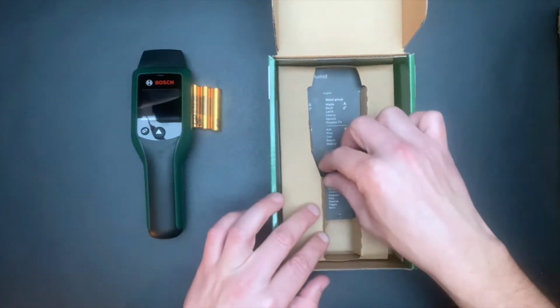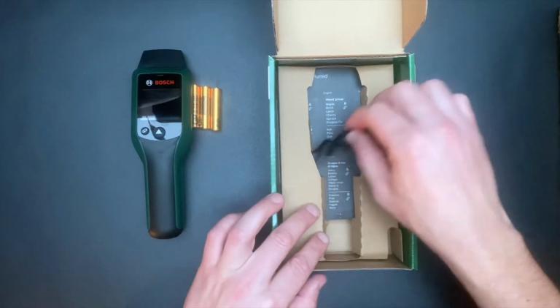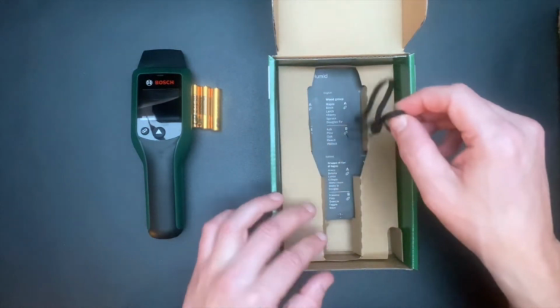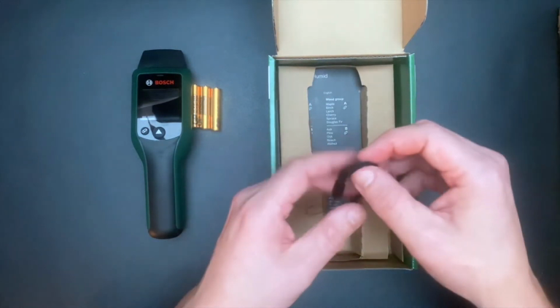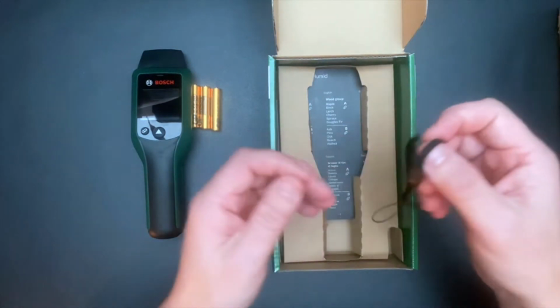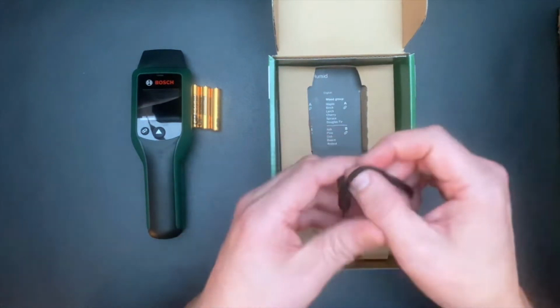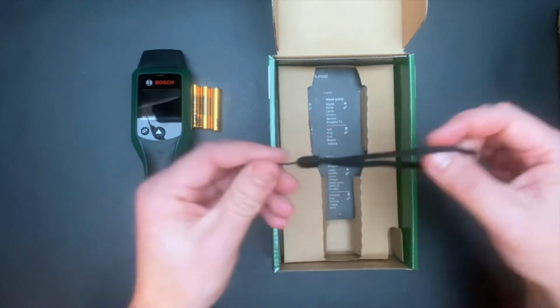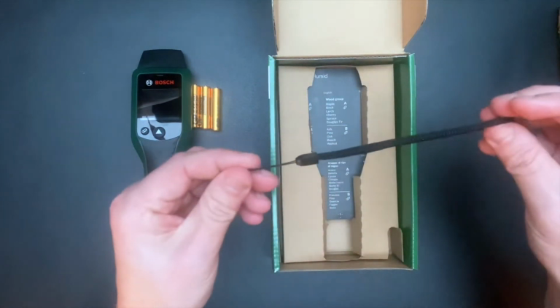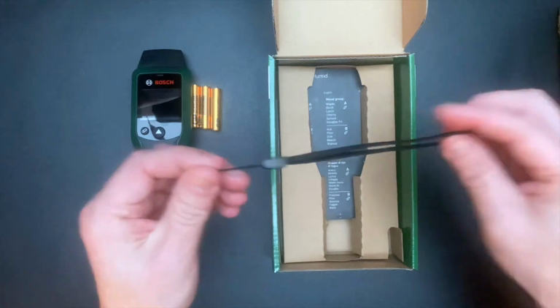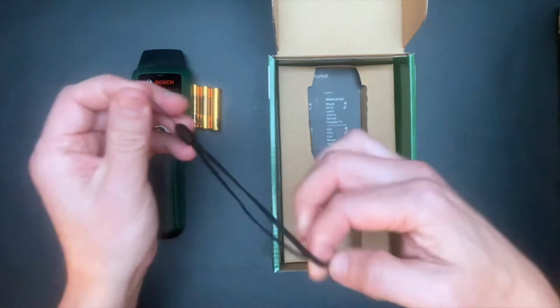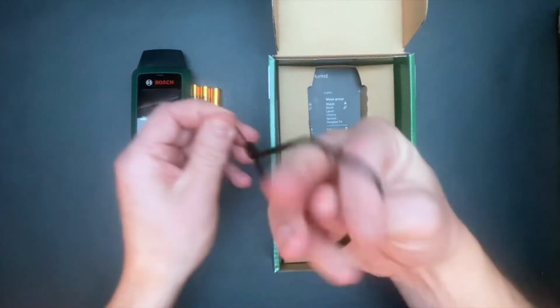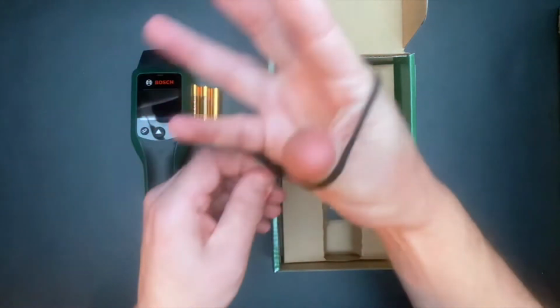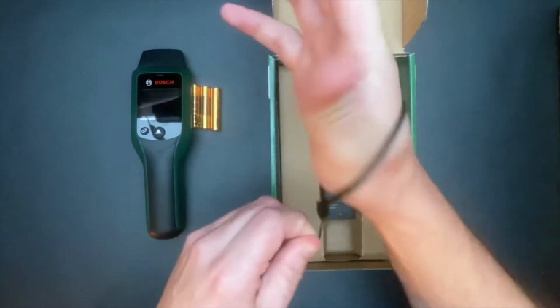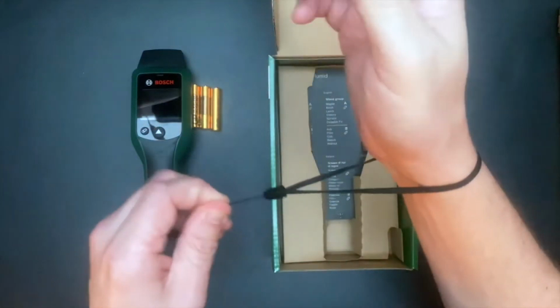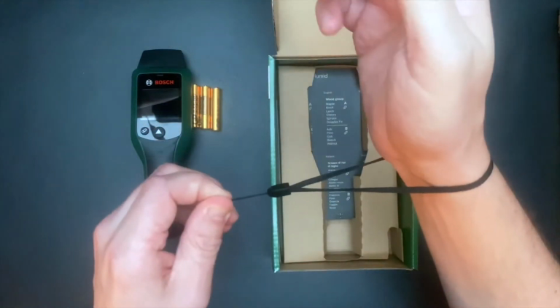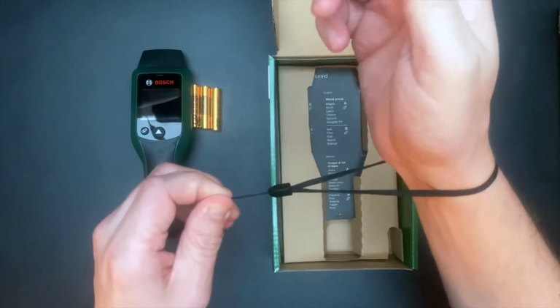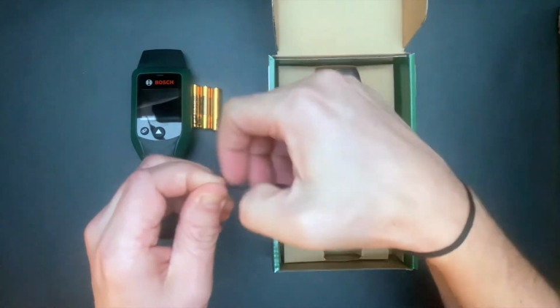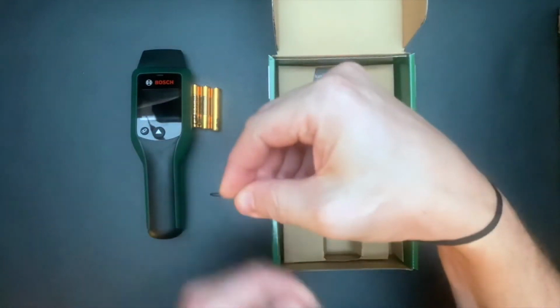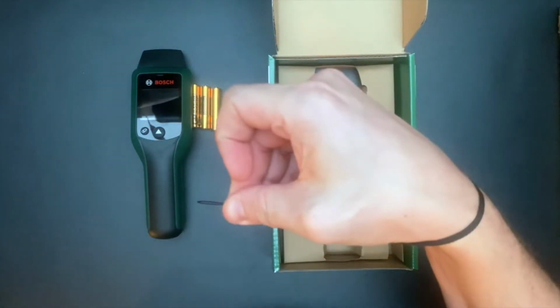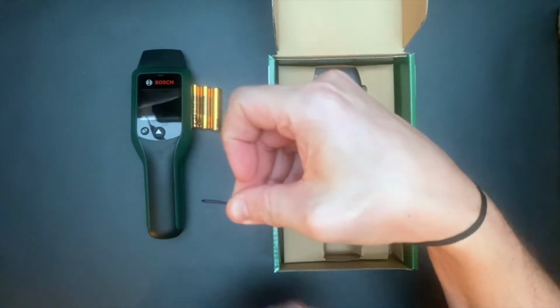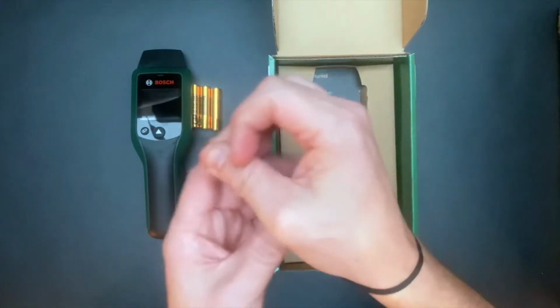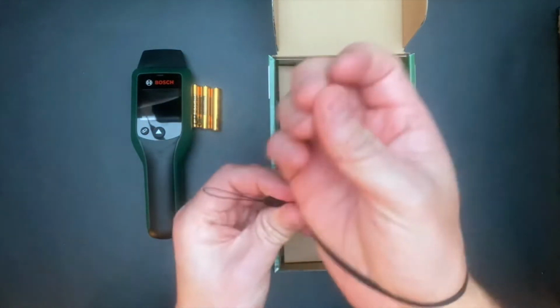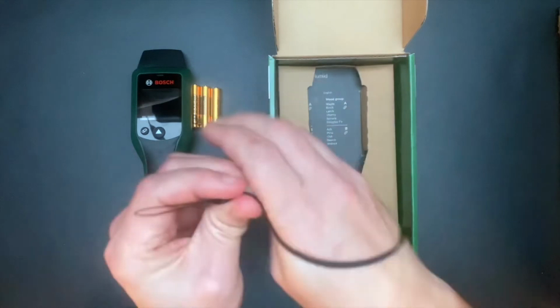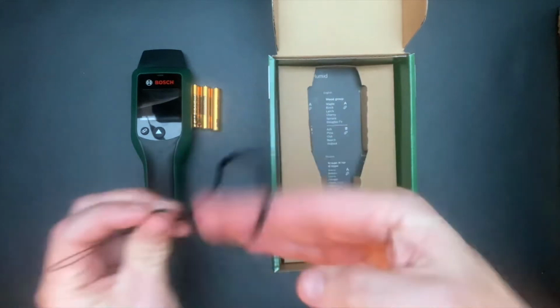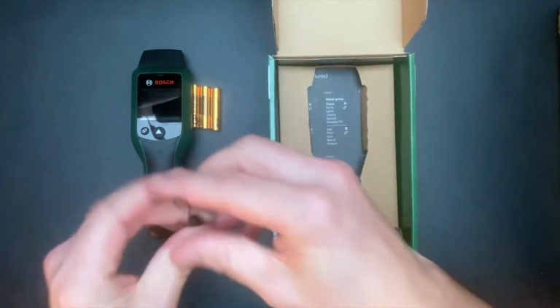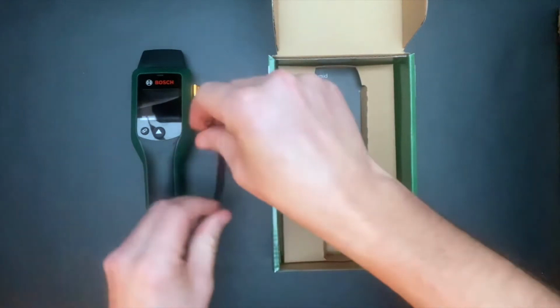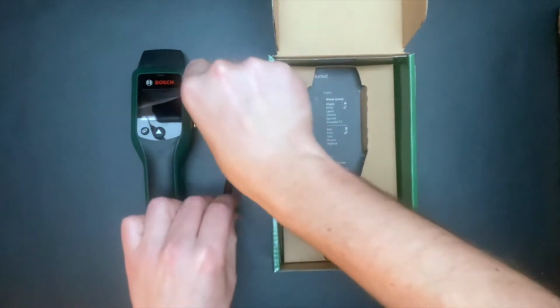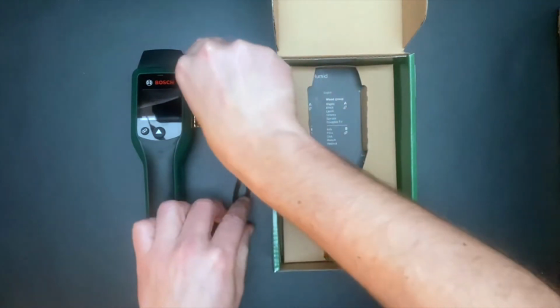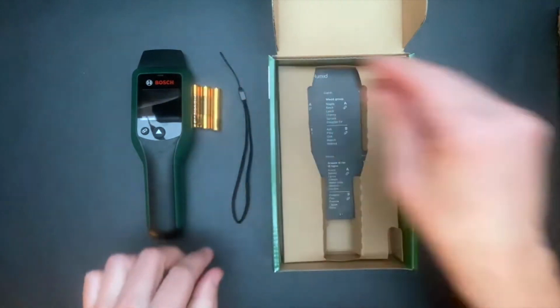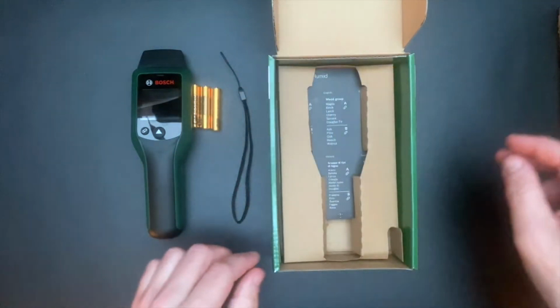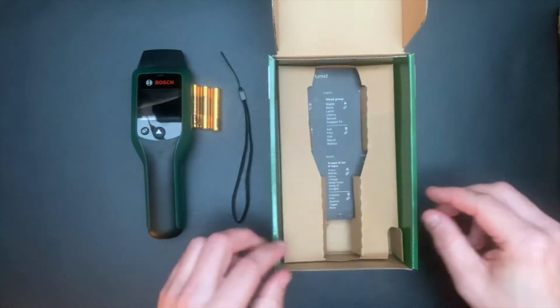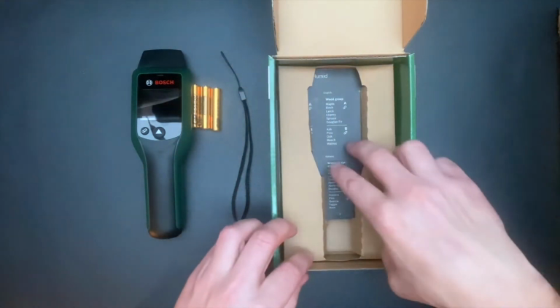Also included is a carrying strap. Although I don't show it in the video, I can recommend that you remove the battery cover when you install the carrying strap.